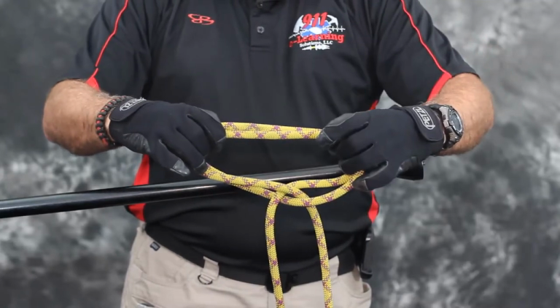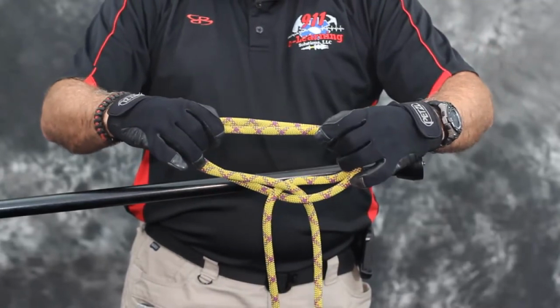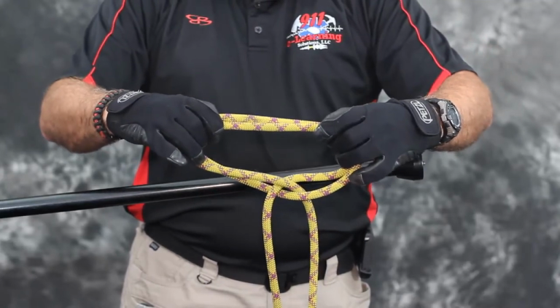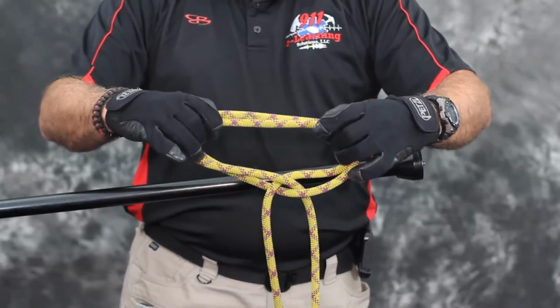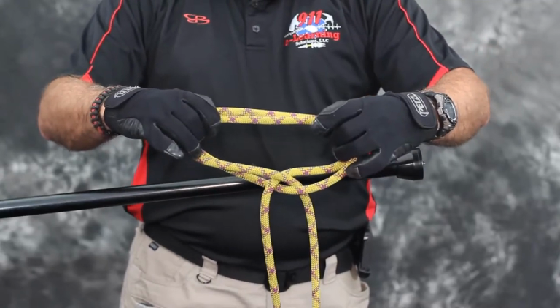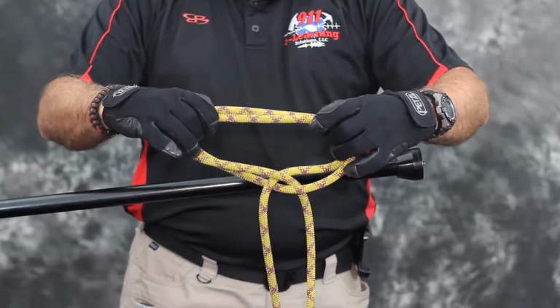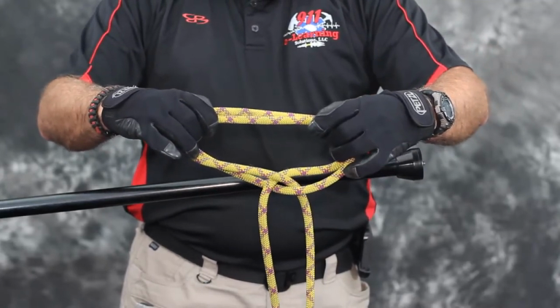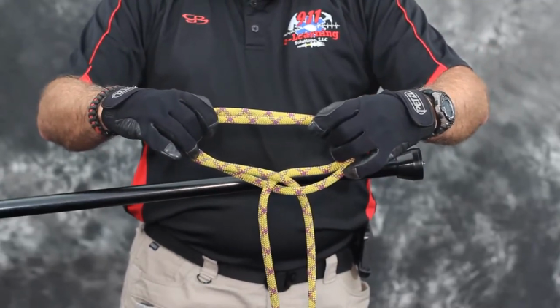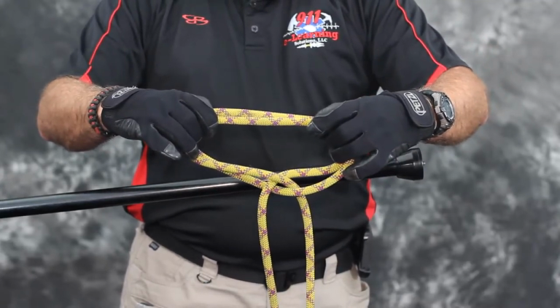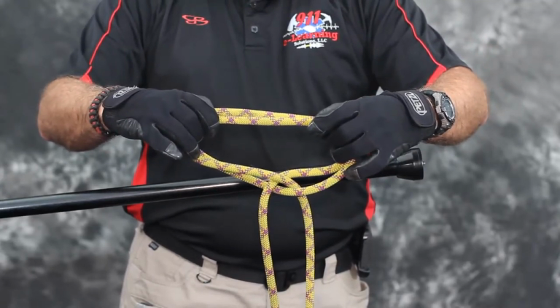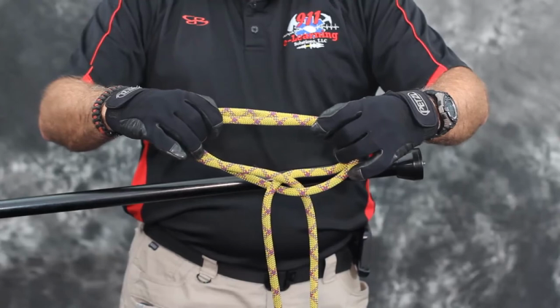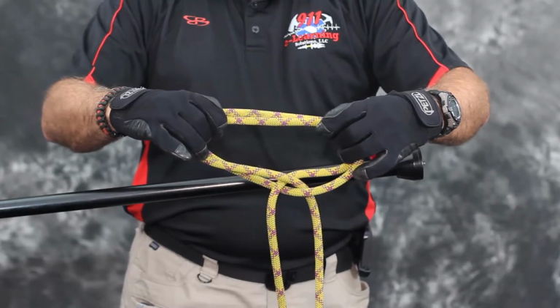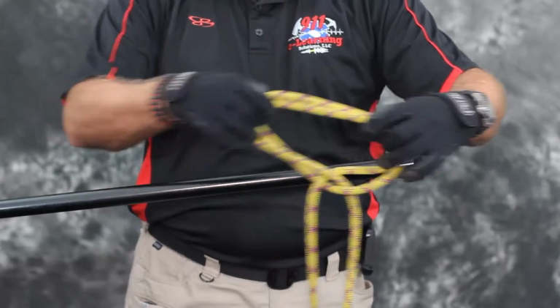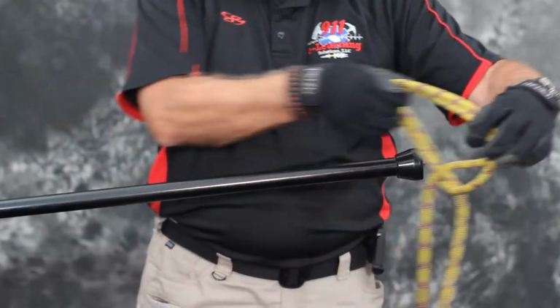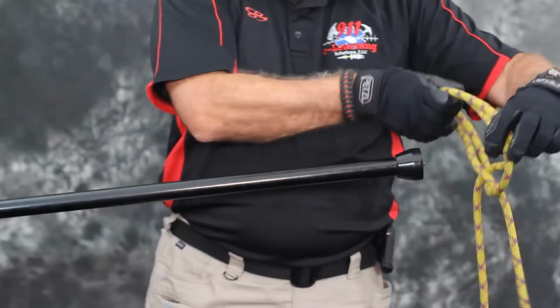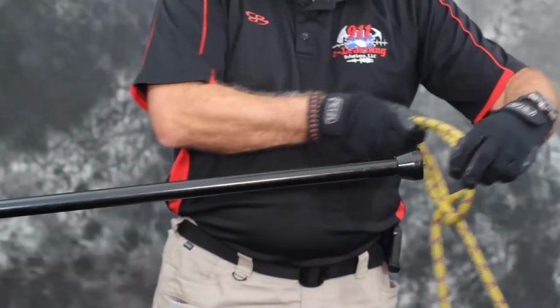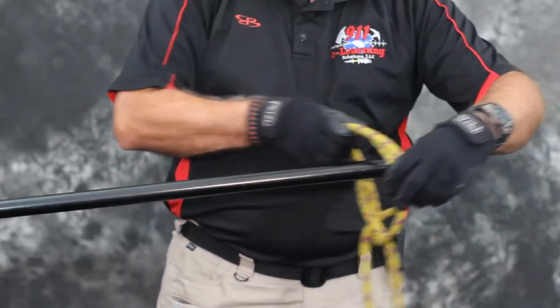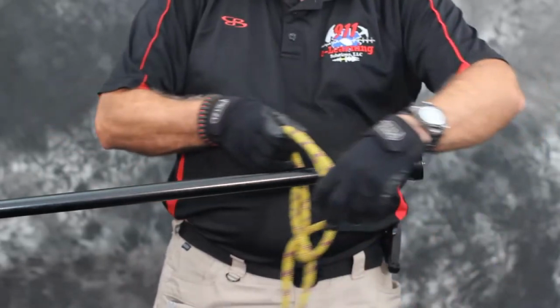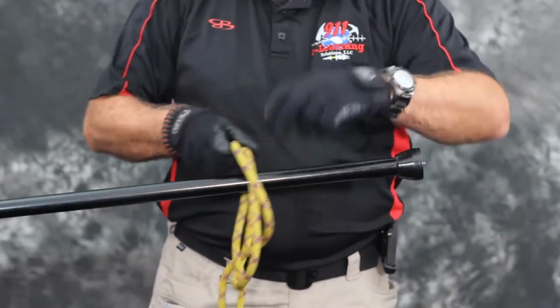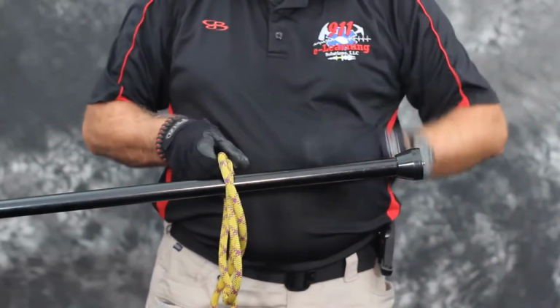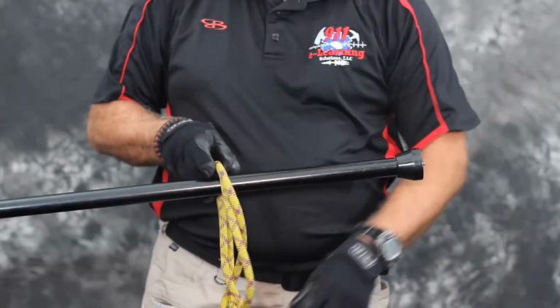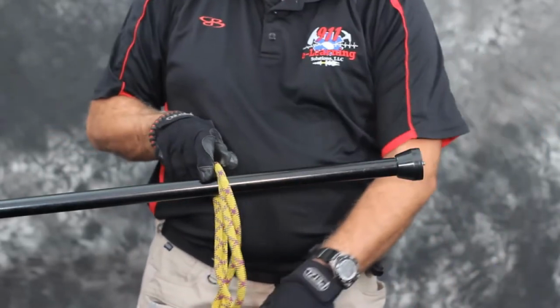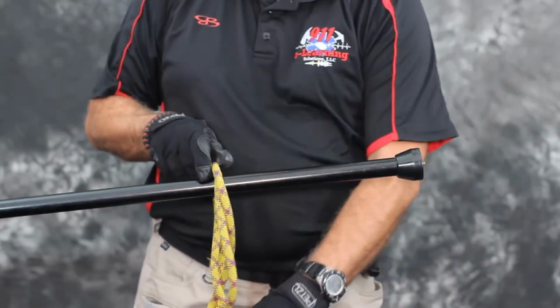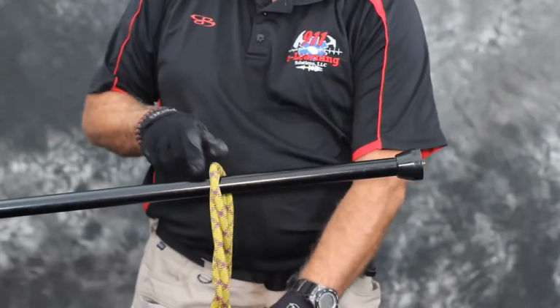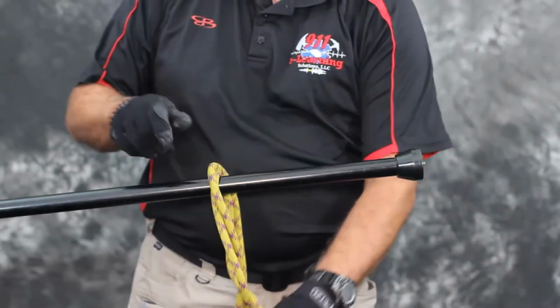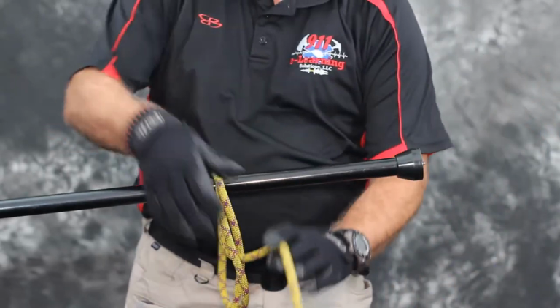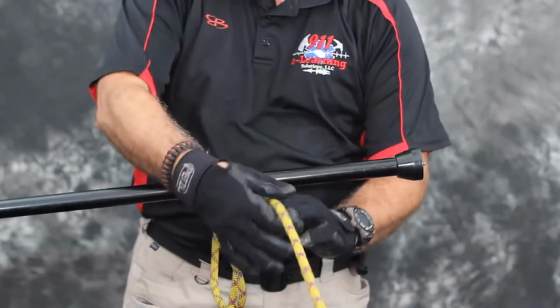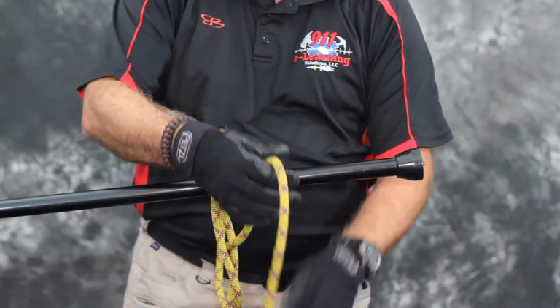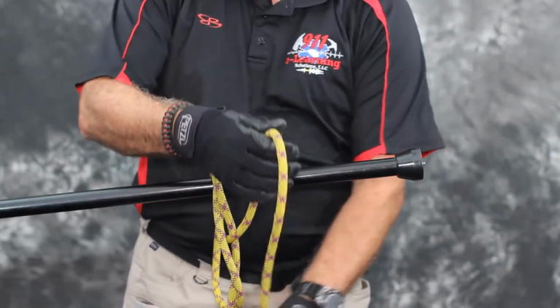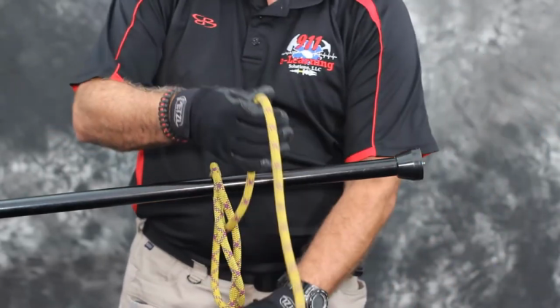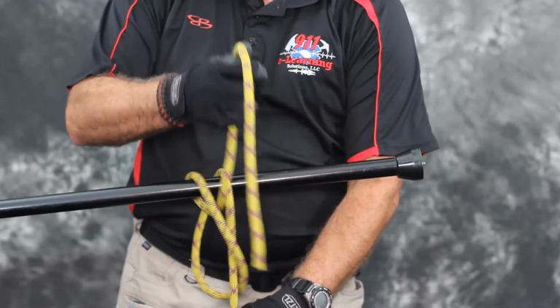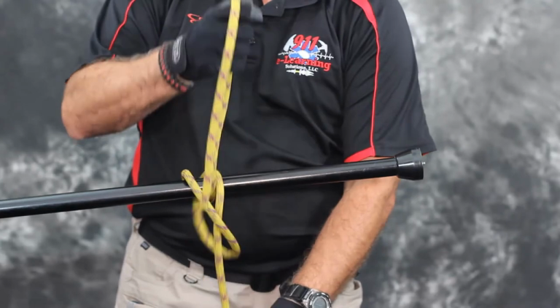Step 4. Slide both loops over the object. Step 5. Pull in opposite directions on the tails of the rope.